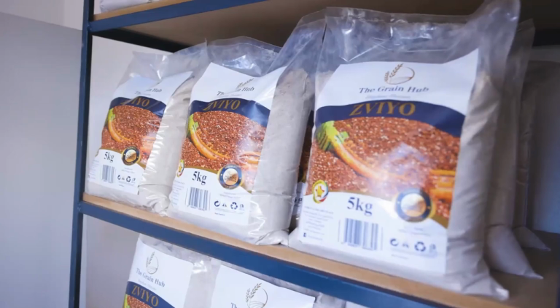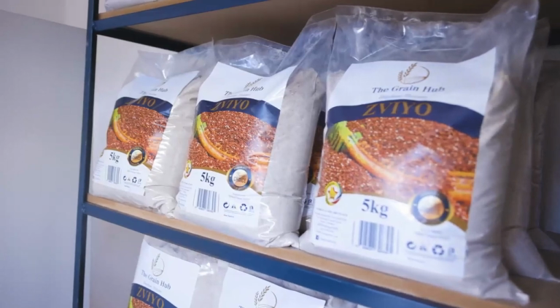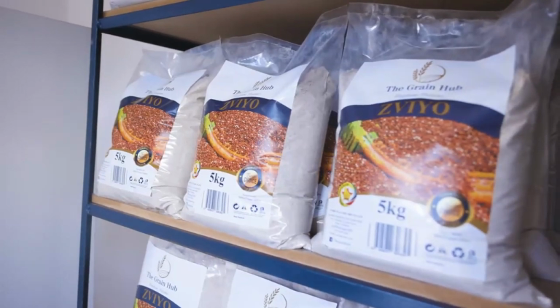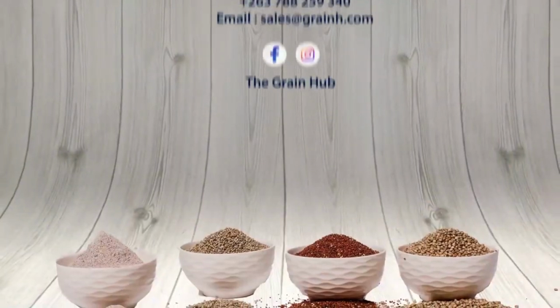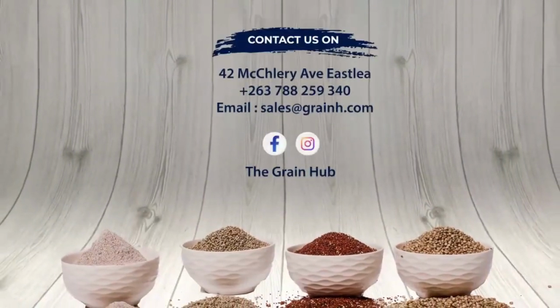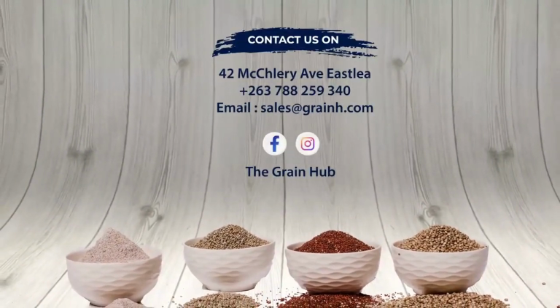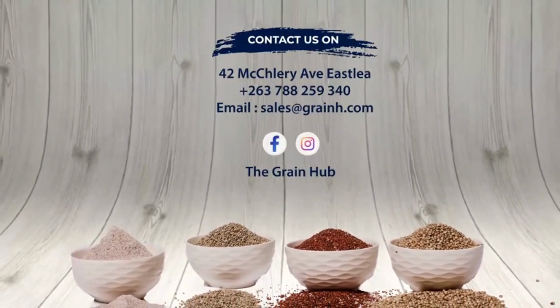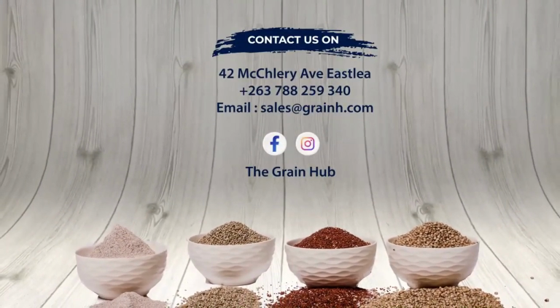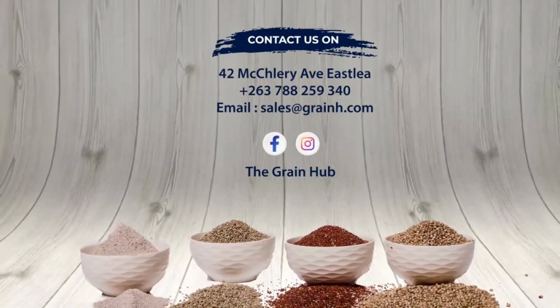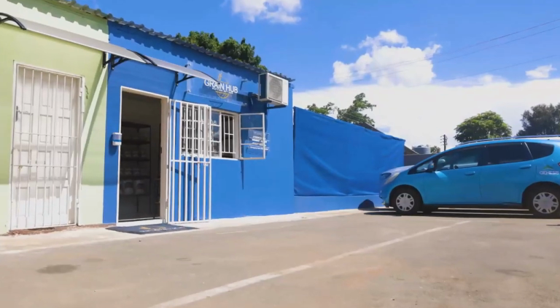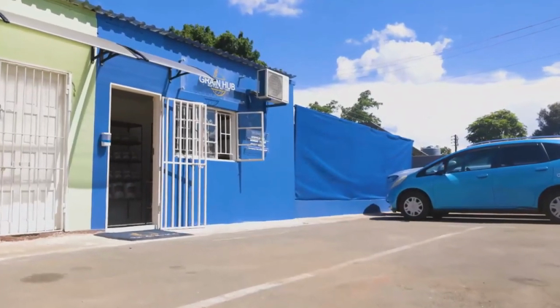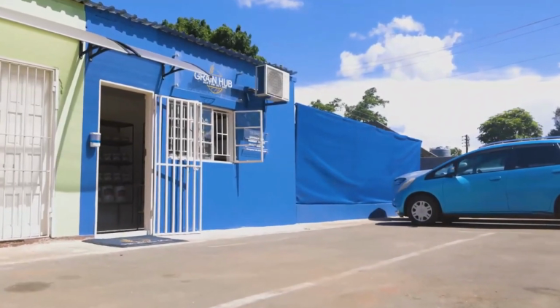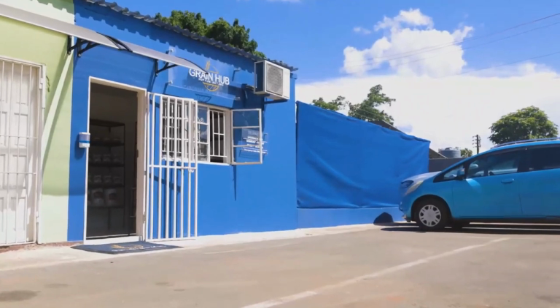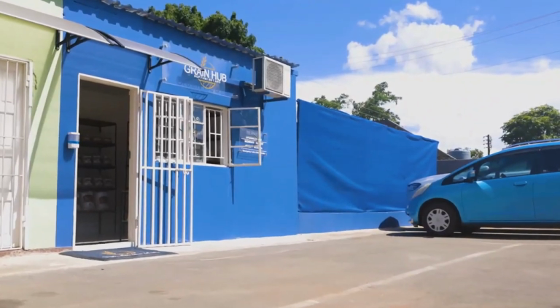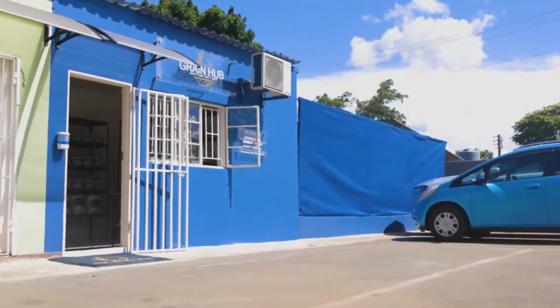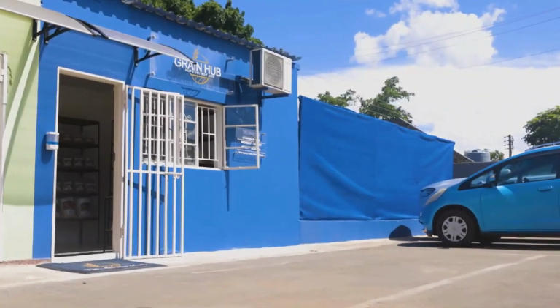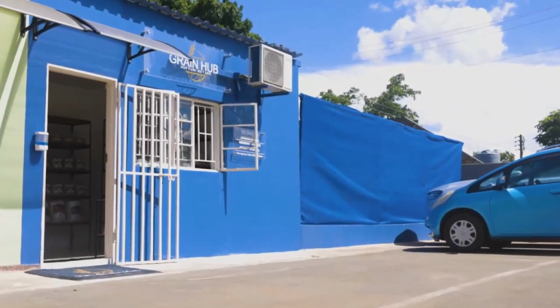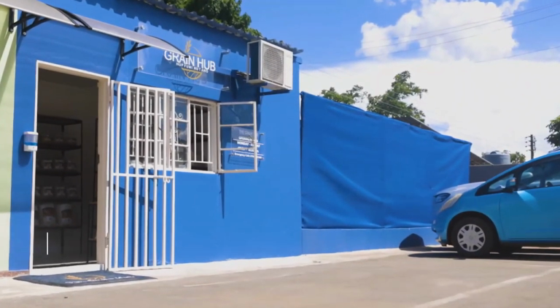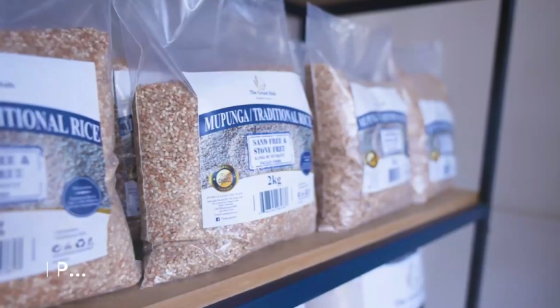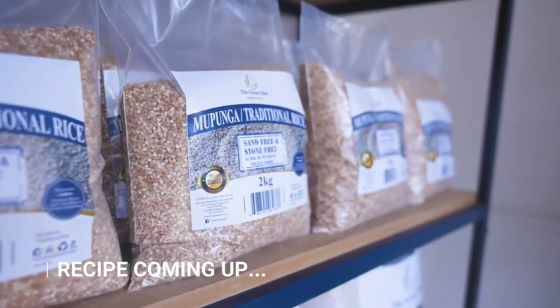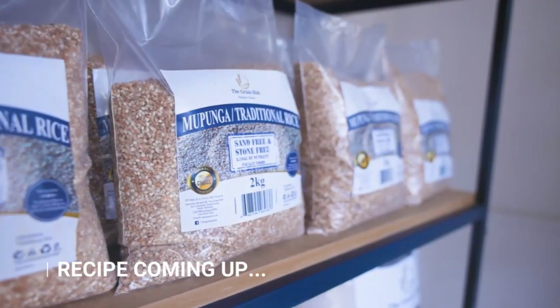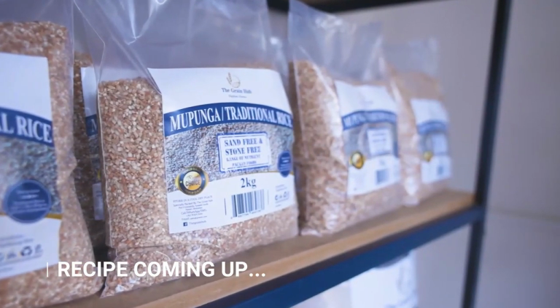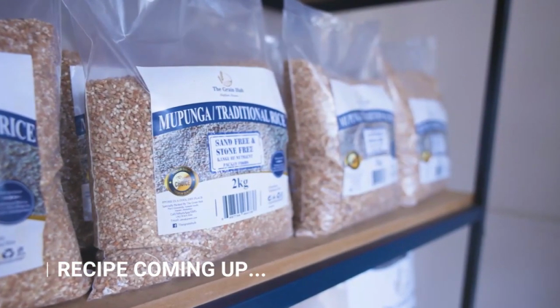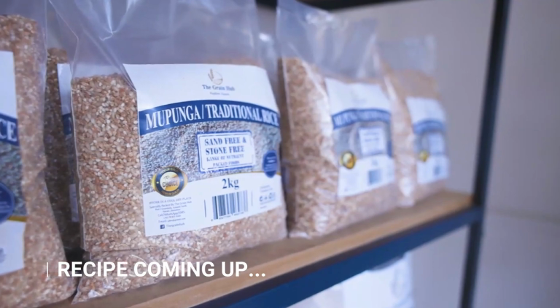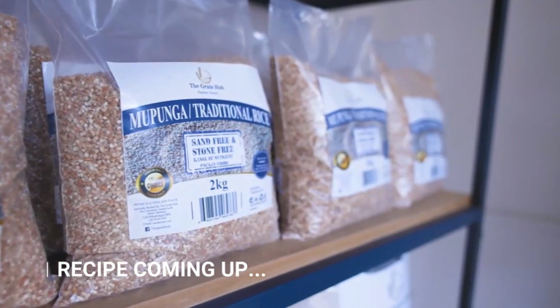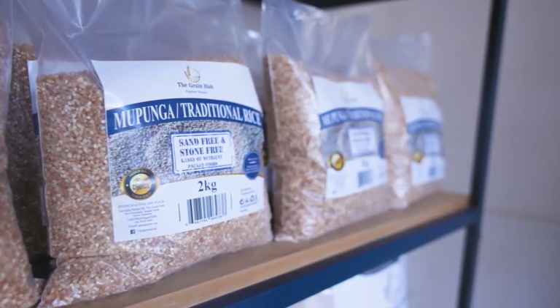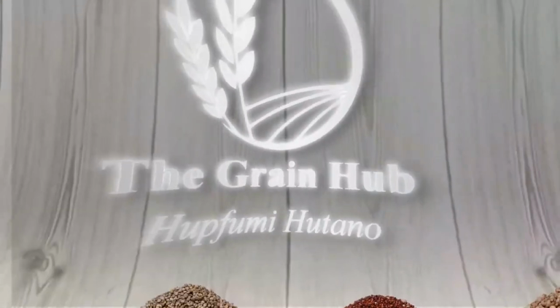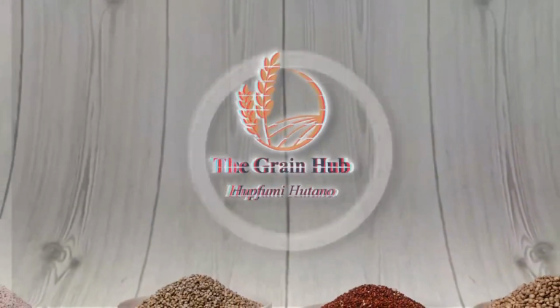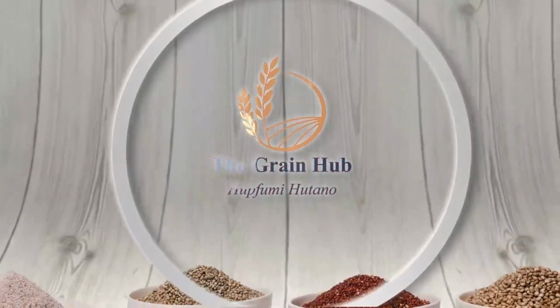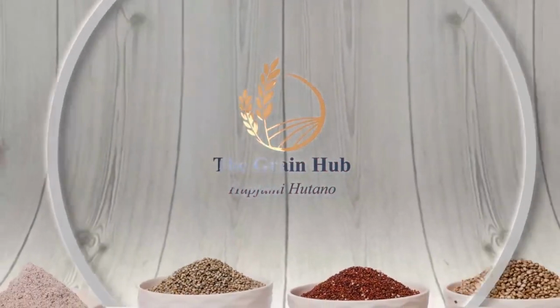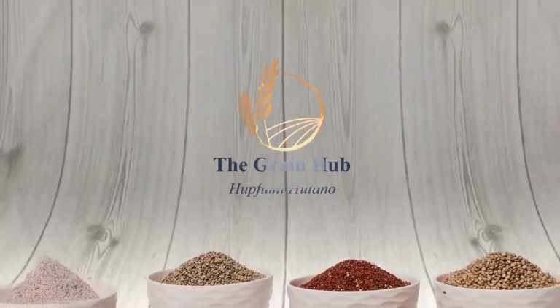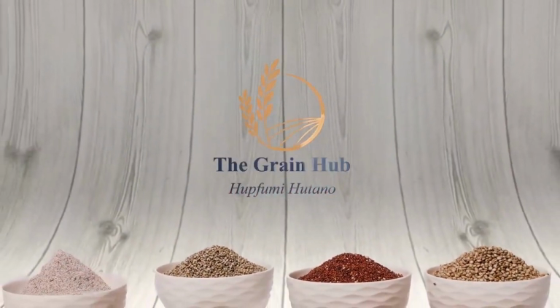We are located at number 42 Maclary Avenue, Eastleigh. We are open Mondays to Fridays from 8 a.m. to 4:30 p.m. Do pay us a visit and get your healthy products for a healthy lifestyle. Grain Hub — Upumi Utano.